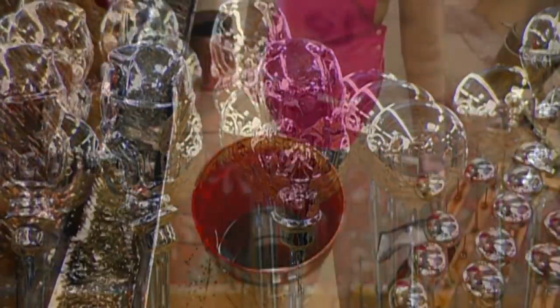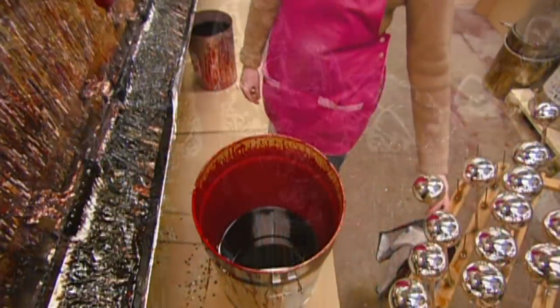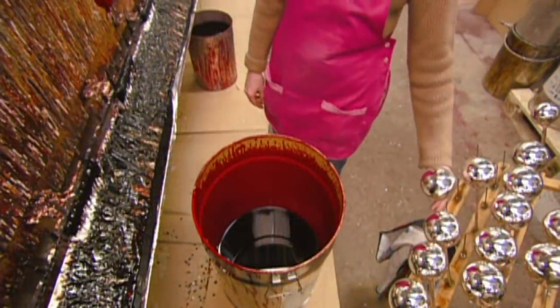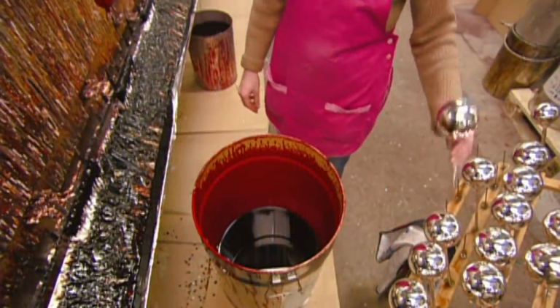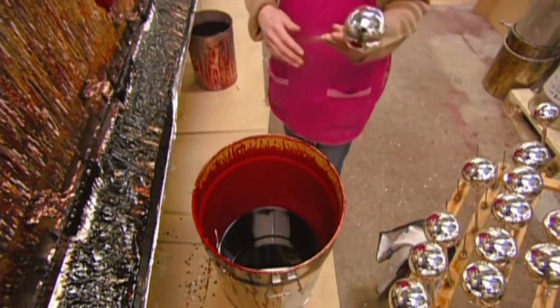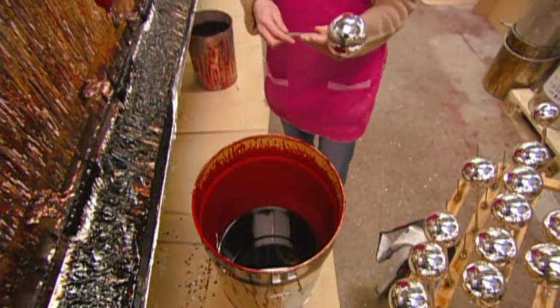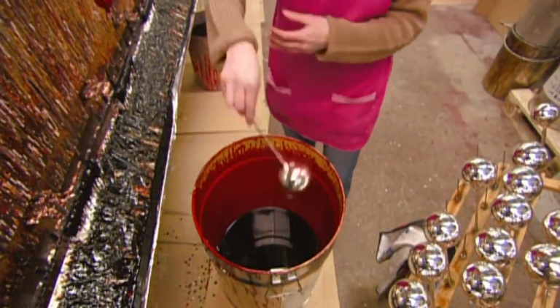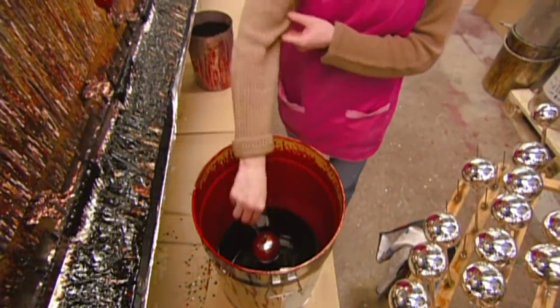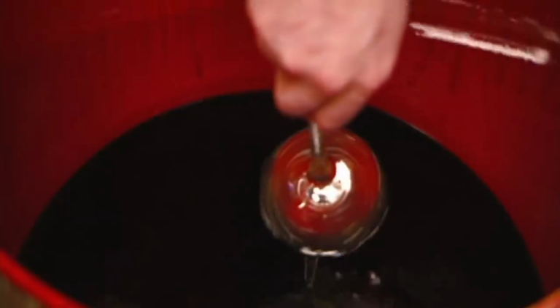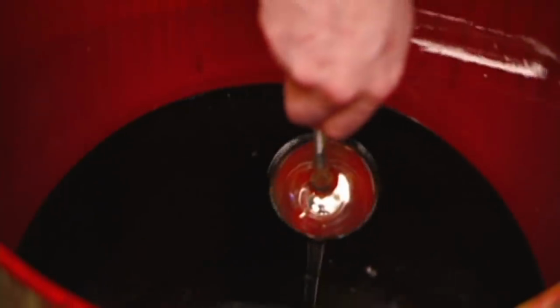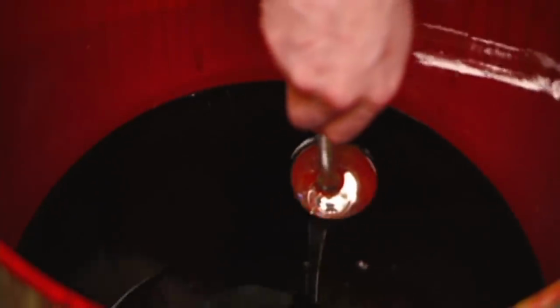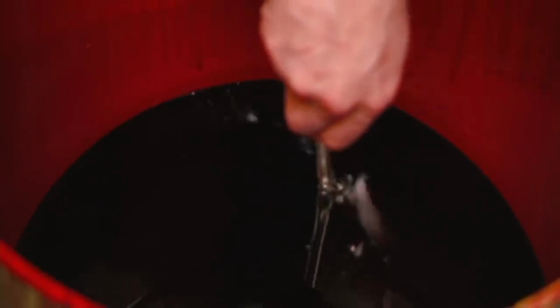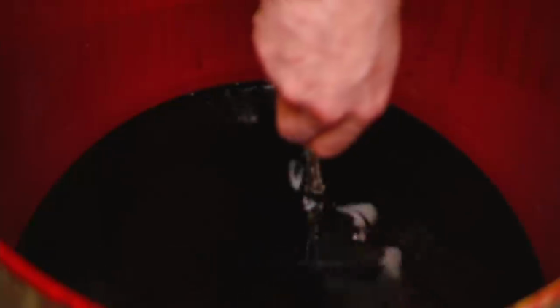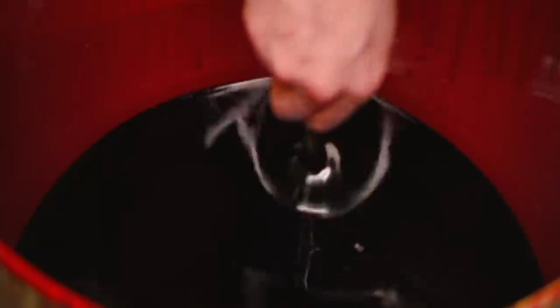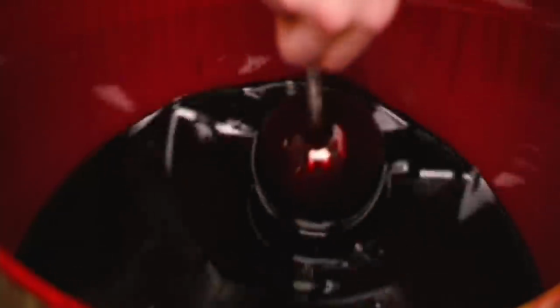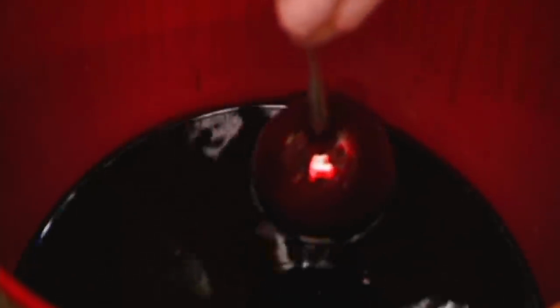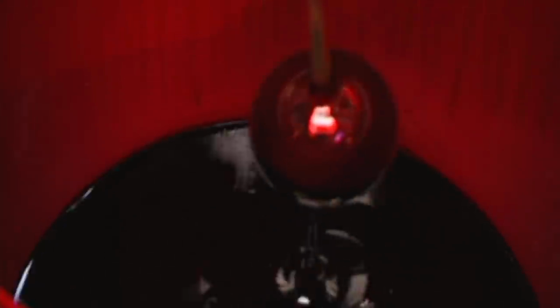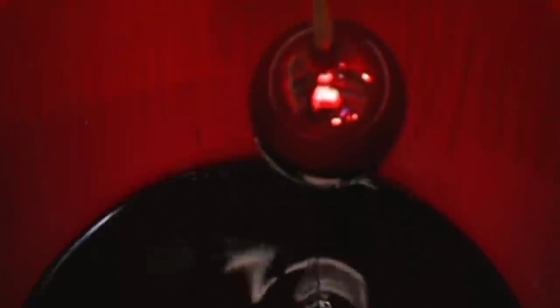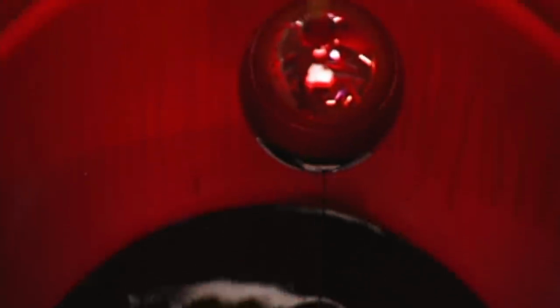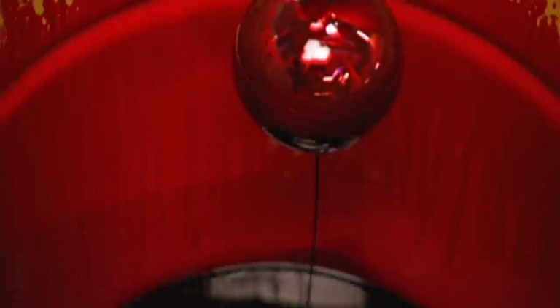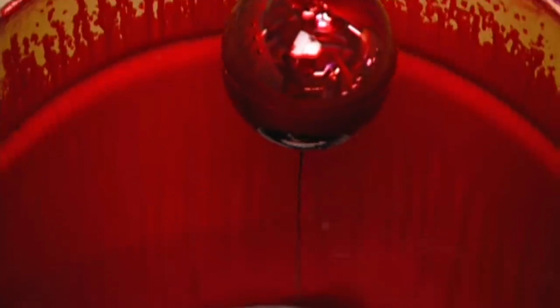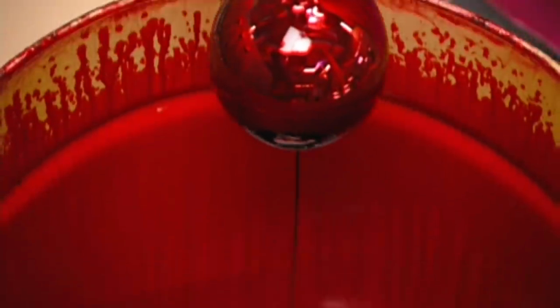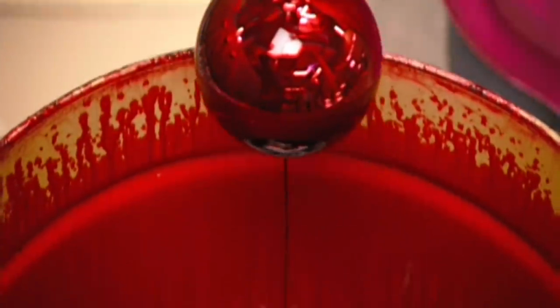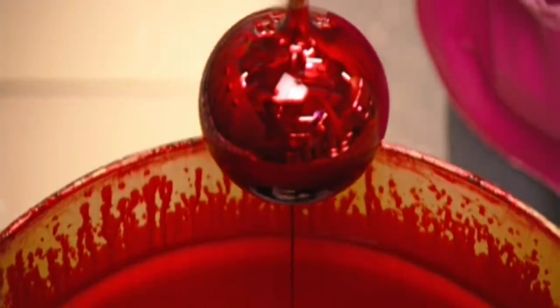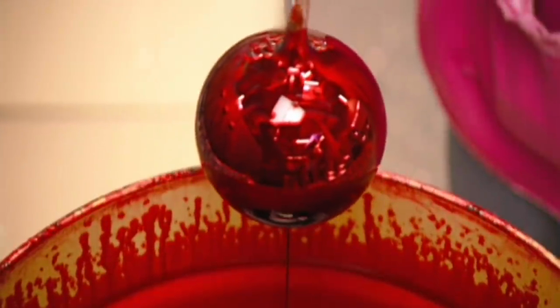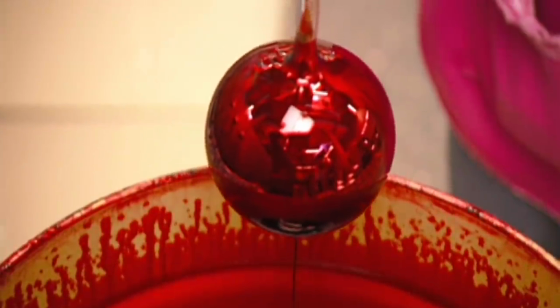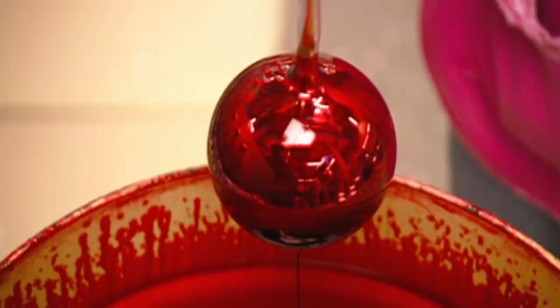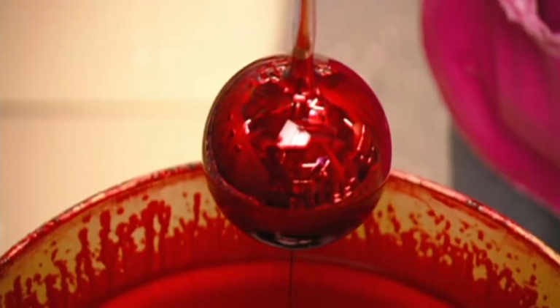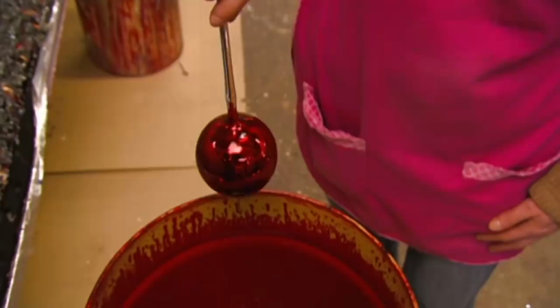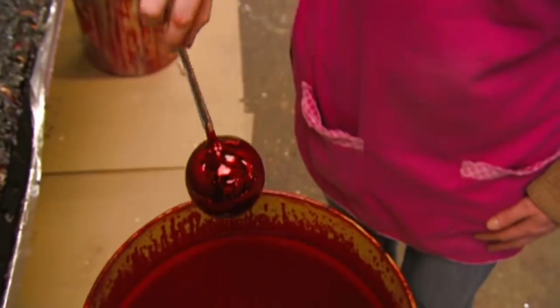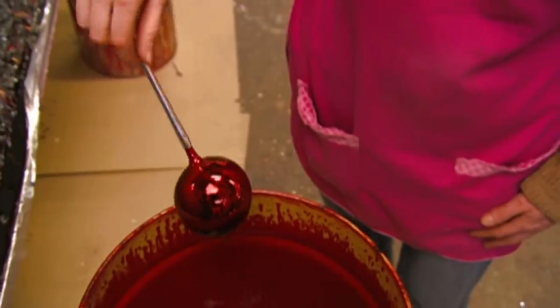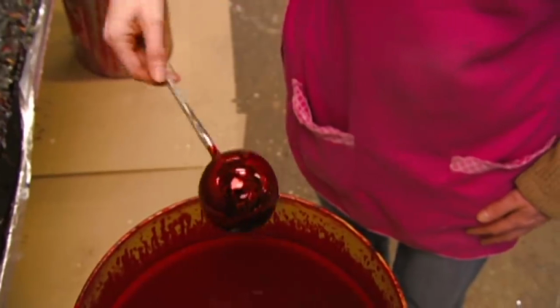Next, they submerge the glass ornament in lacquer to give it some colour. The mirror finish inside shines through the lacquer.